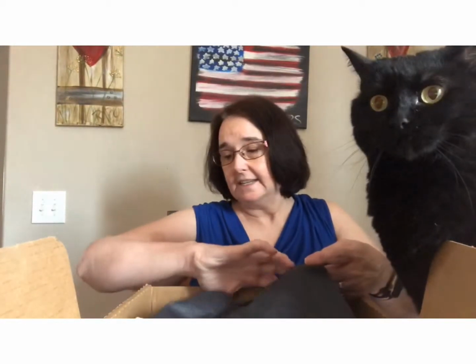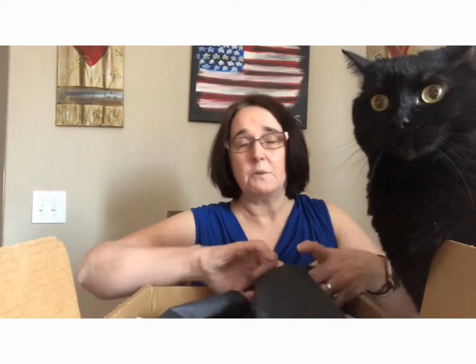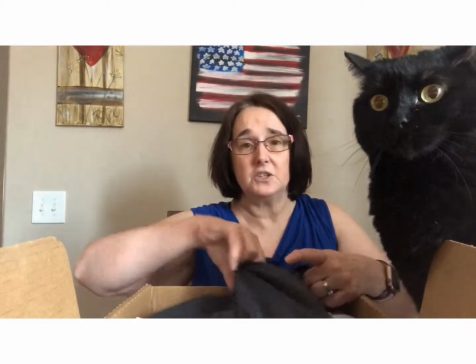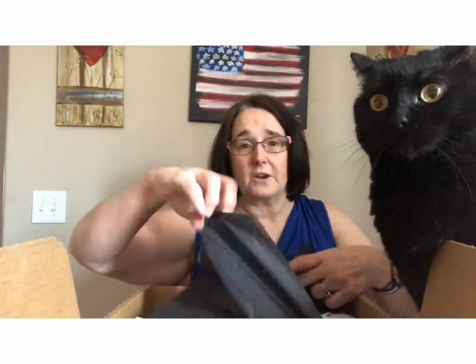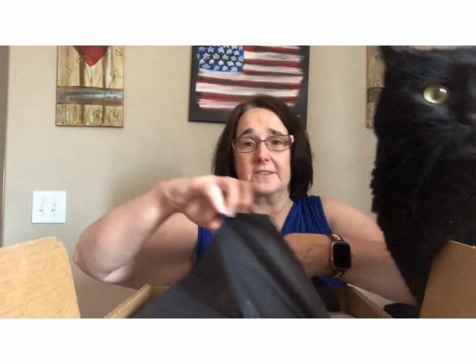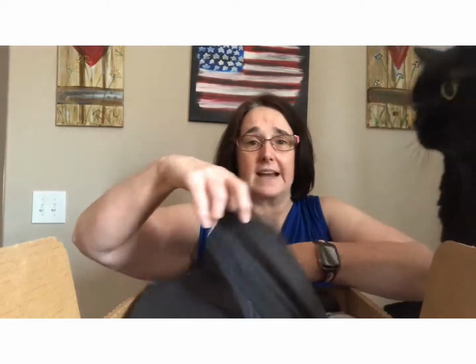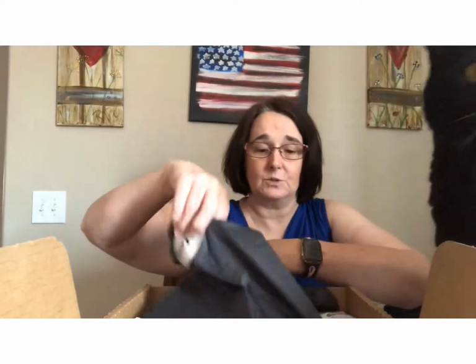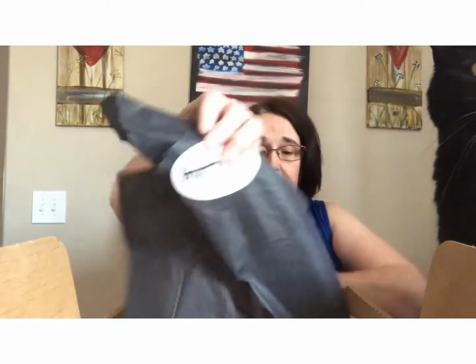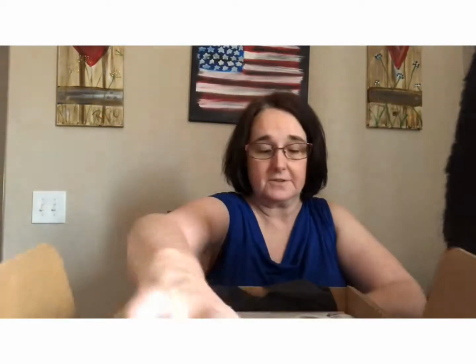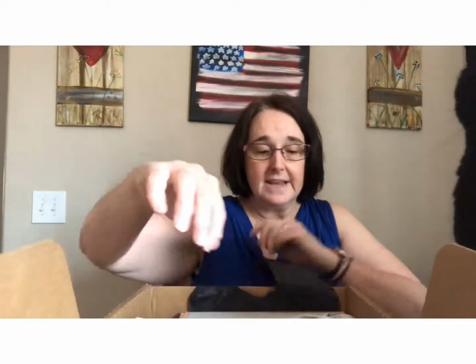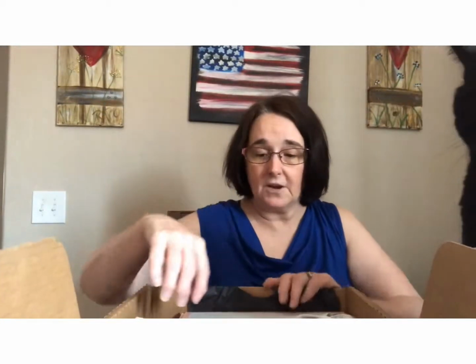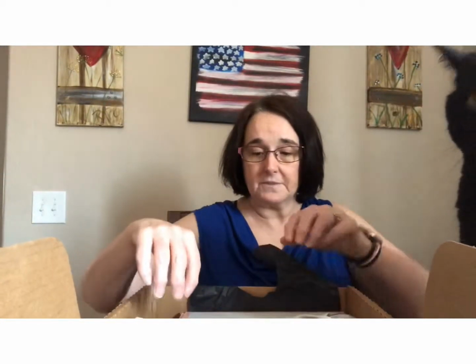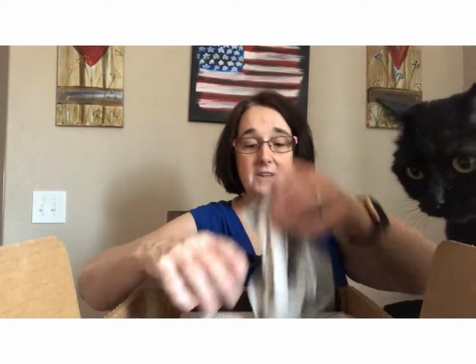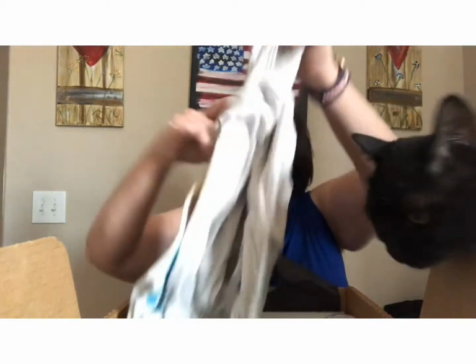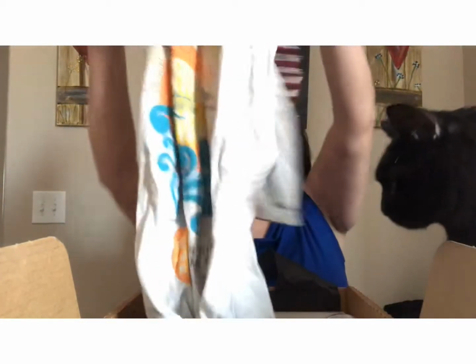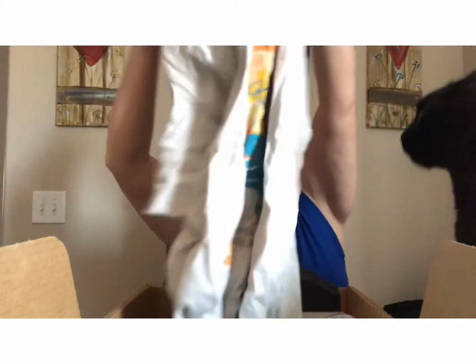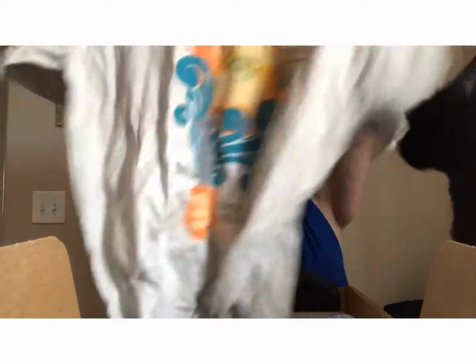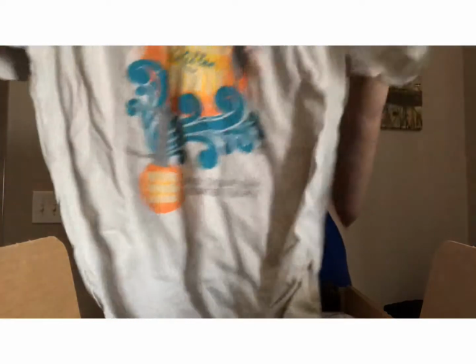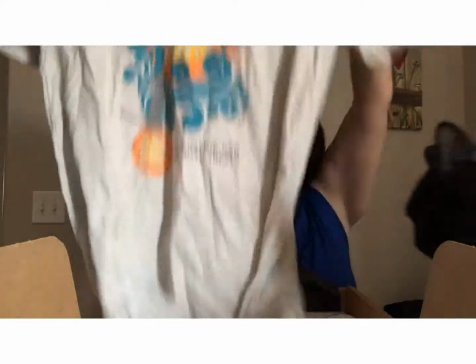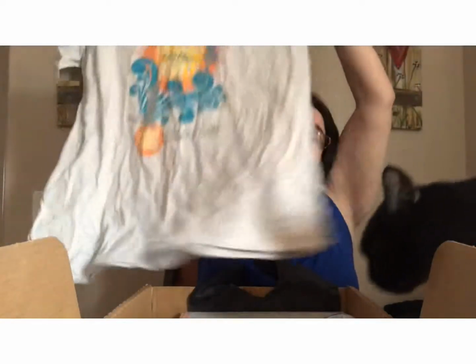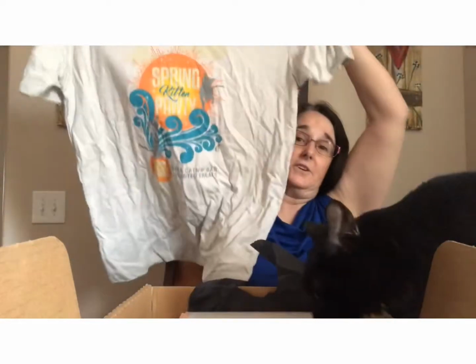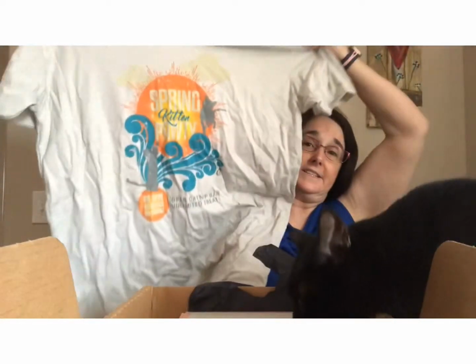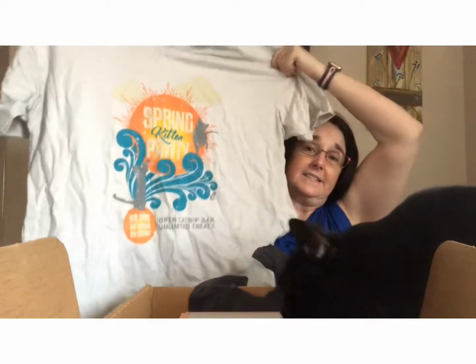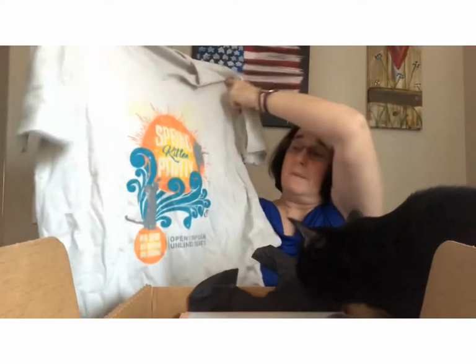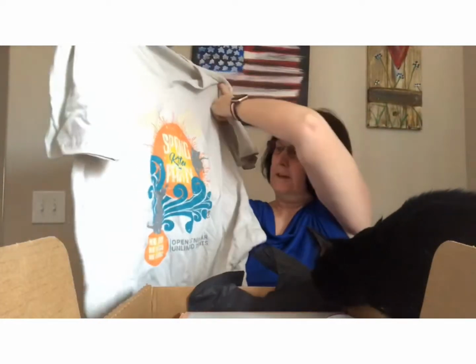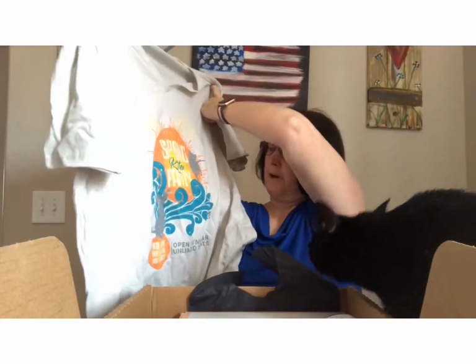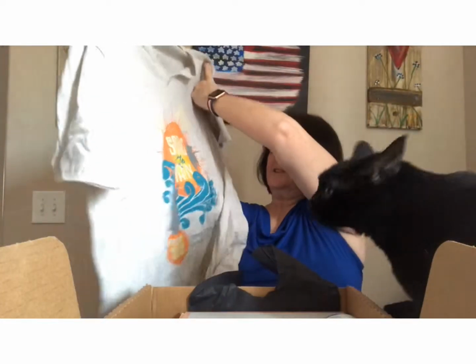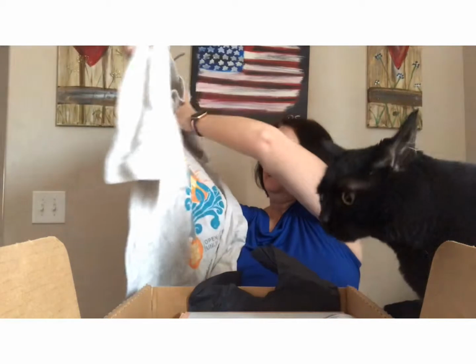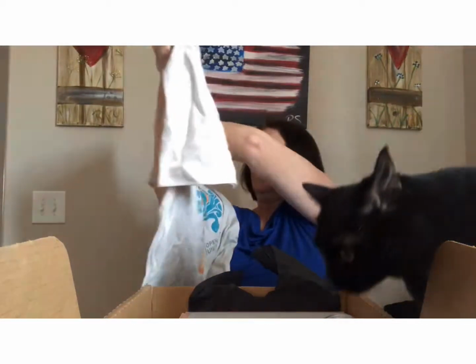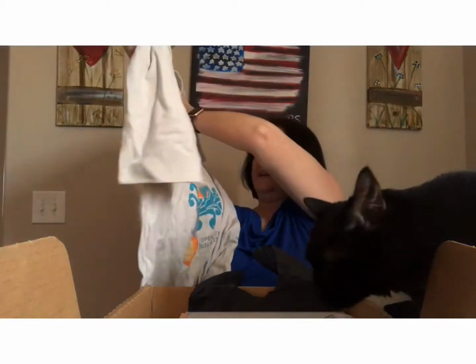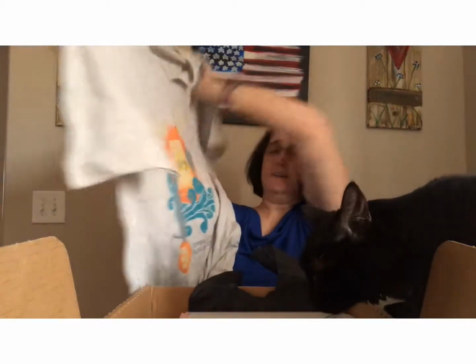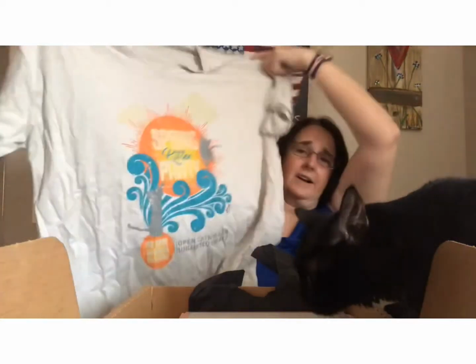I wonder if she uses watercolors. I've been practicing doing watercolors. So the first thing I see is my cat party shirt — spring kitten party.